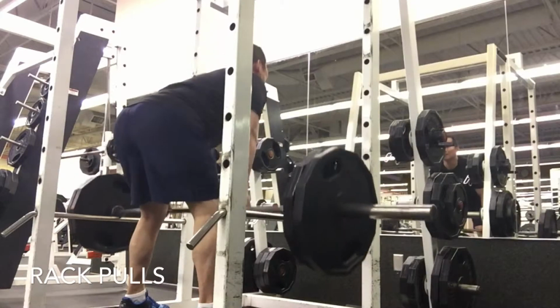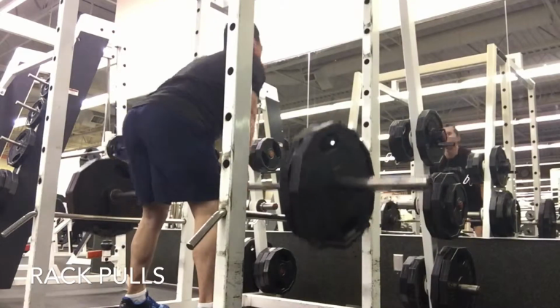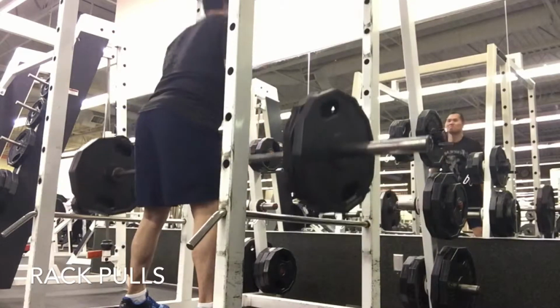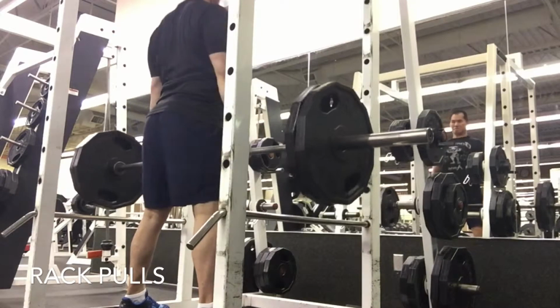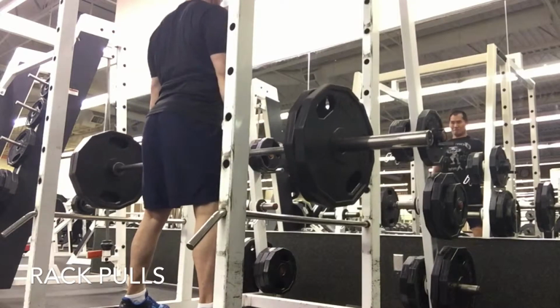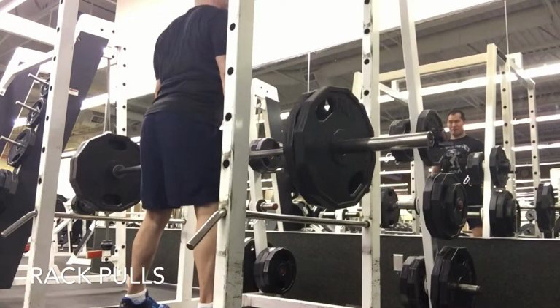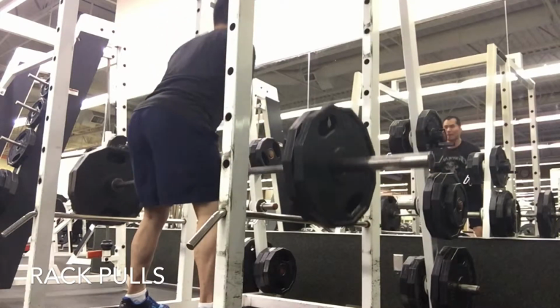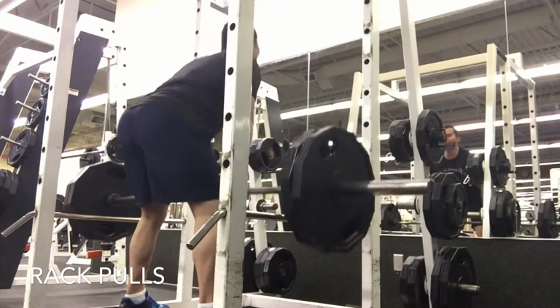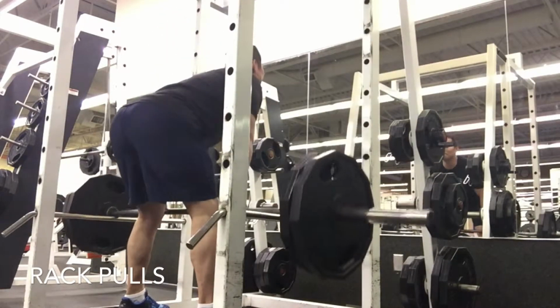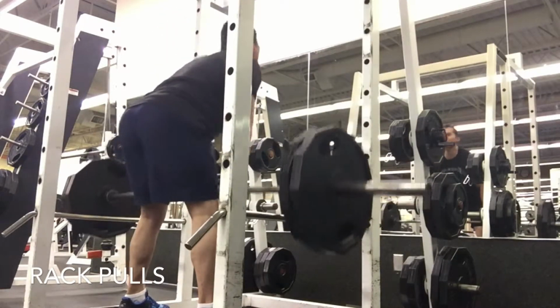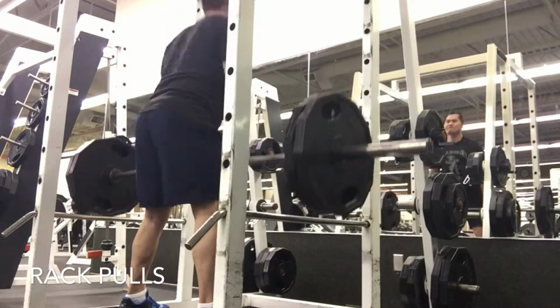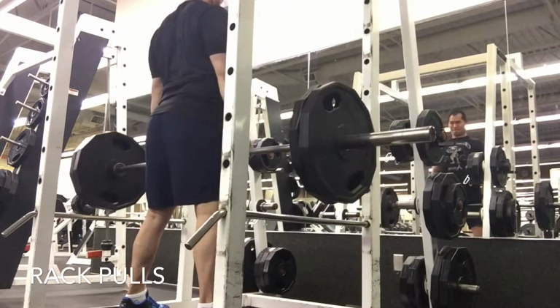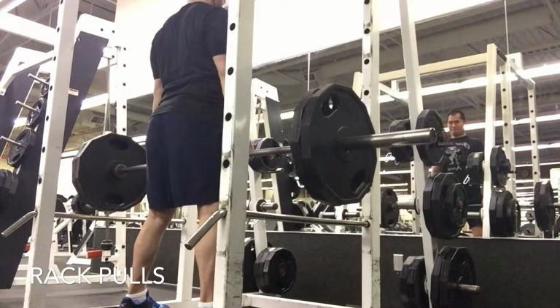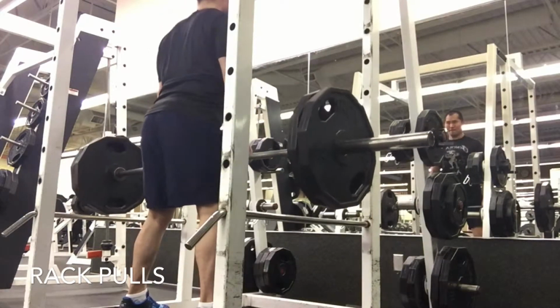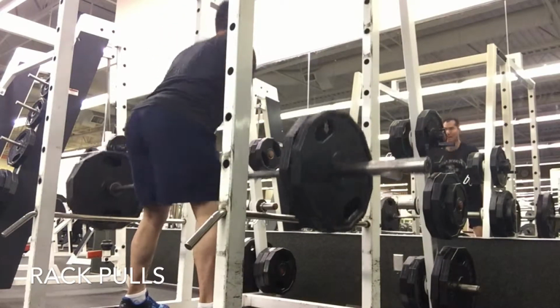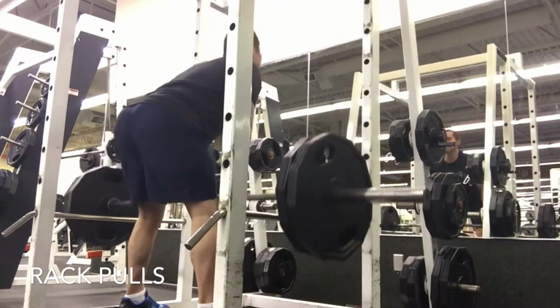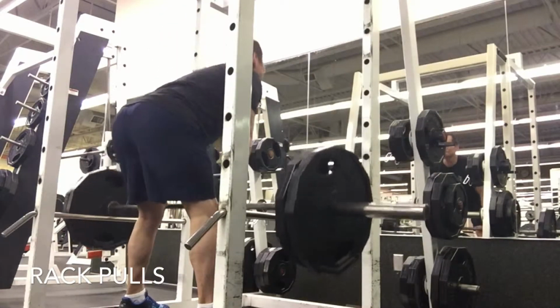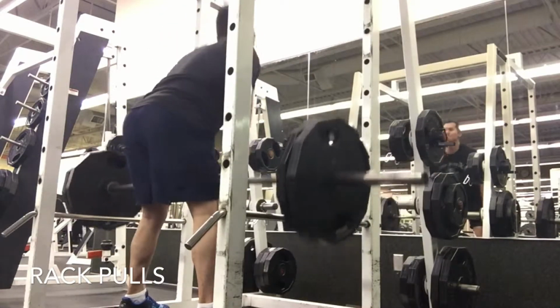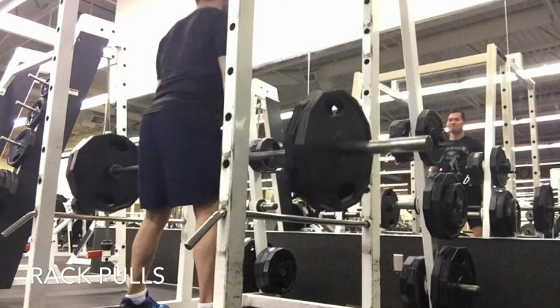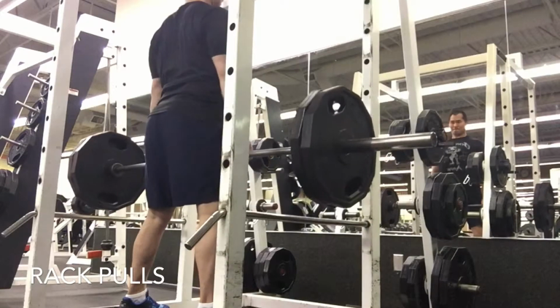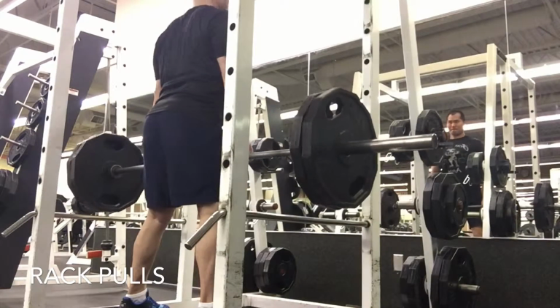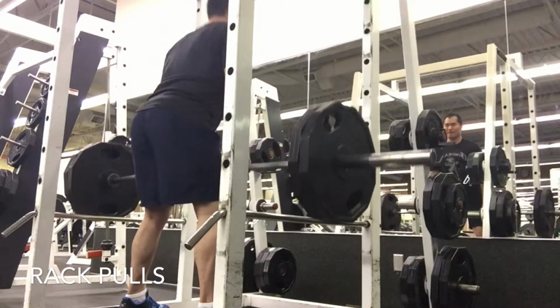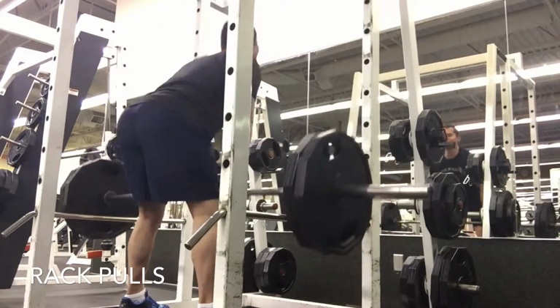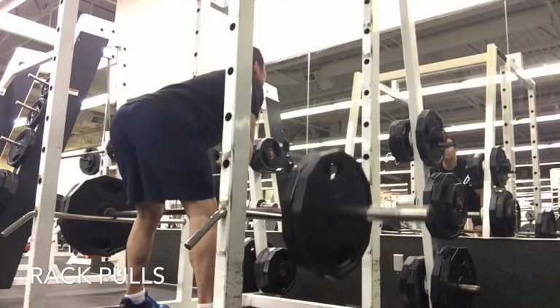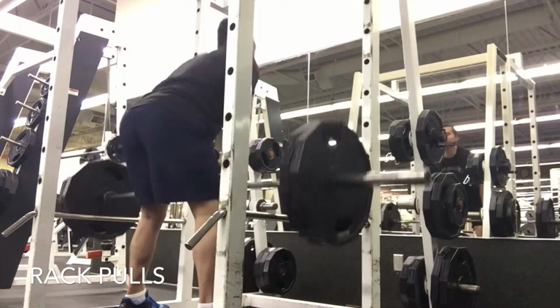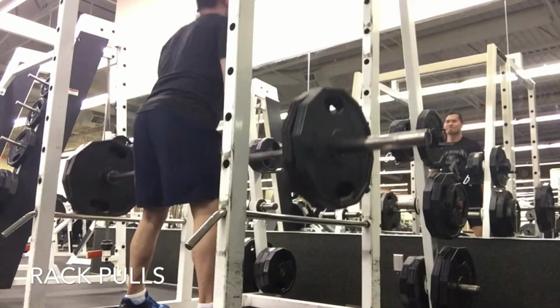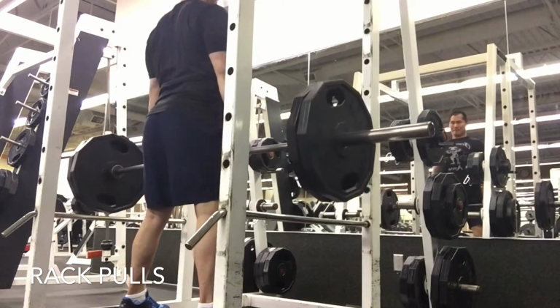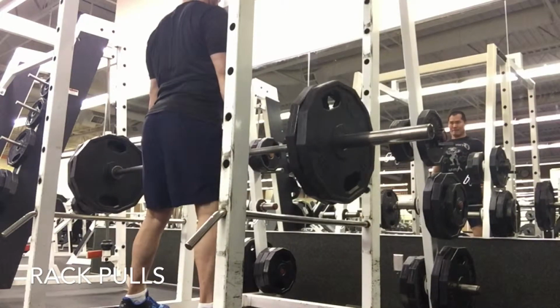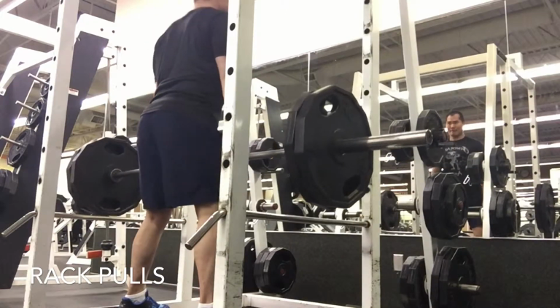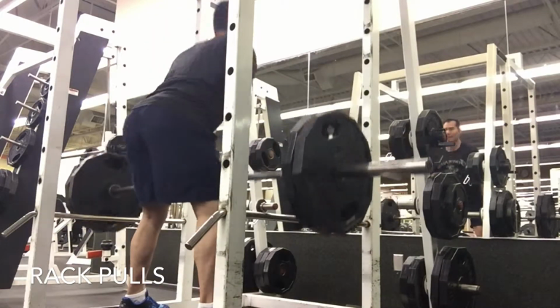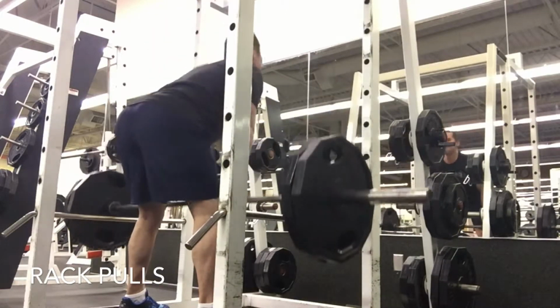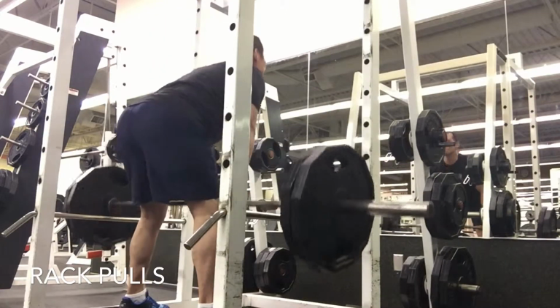I'm just starting off with the rack pulls and doing 225. I just really wanted to focus on getting a lot more reps rather than higher weight.